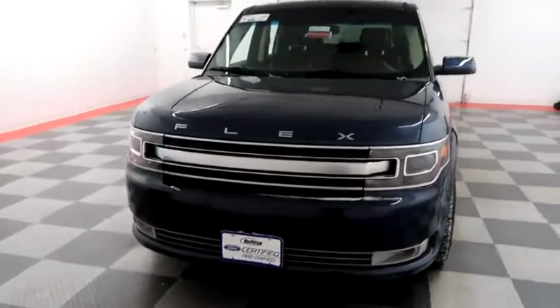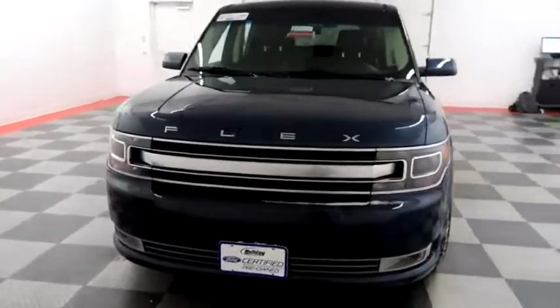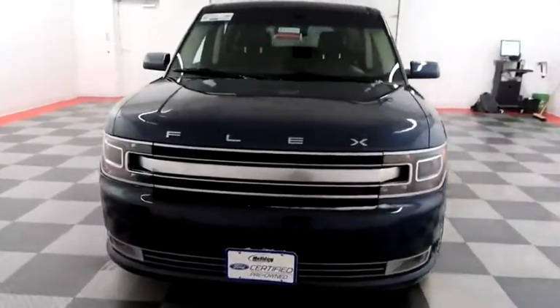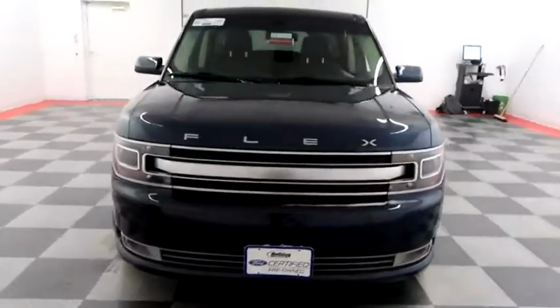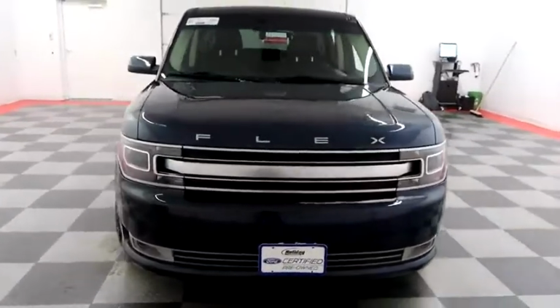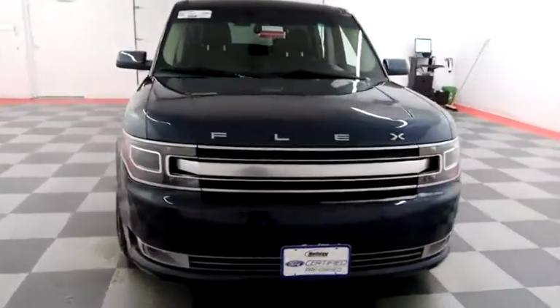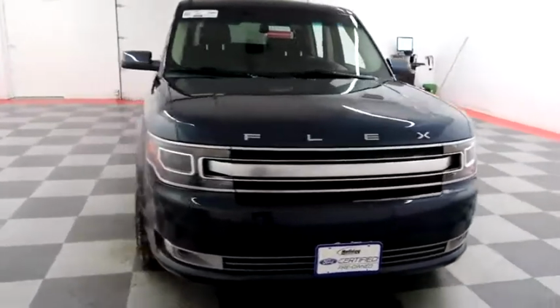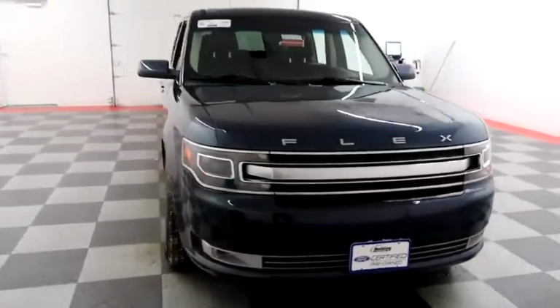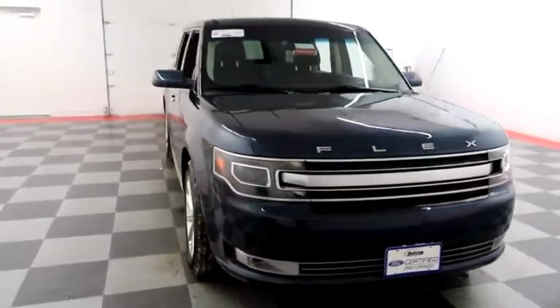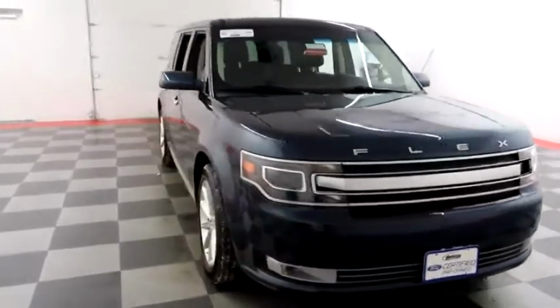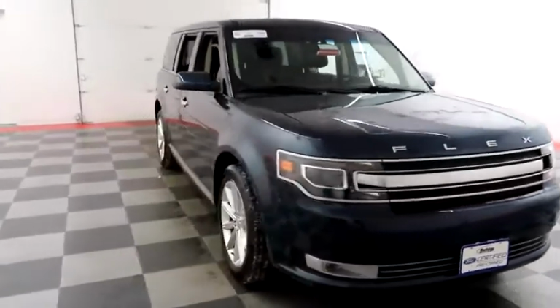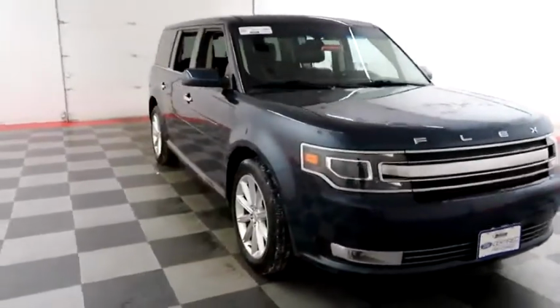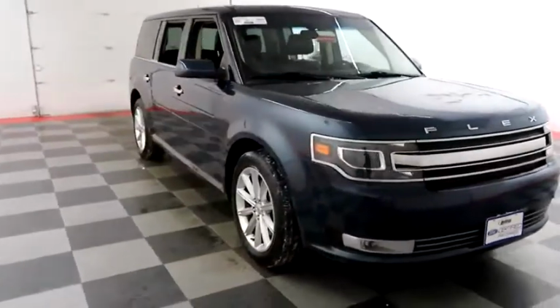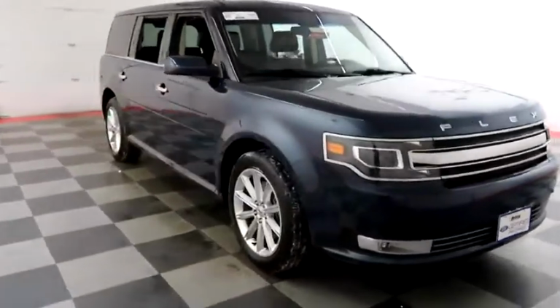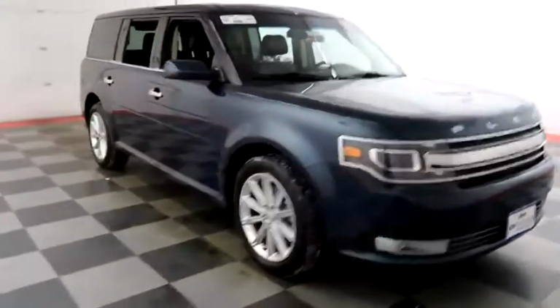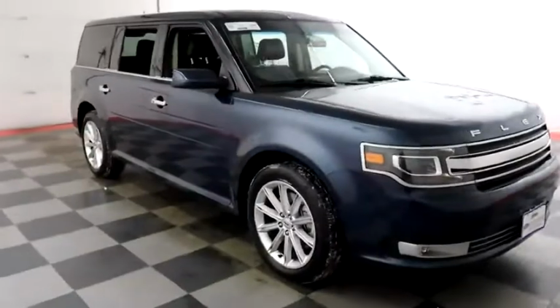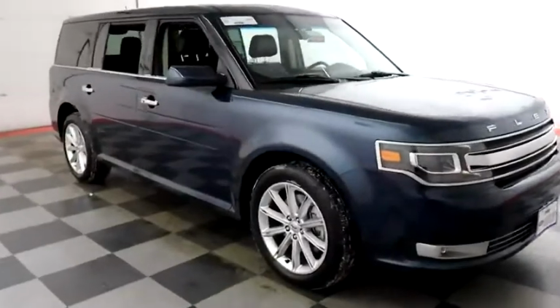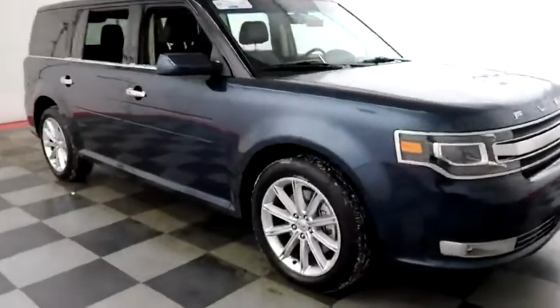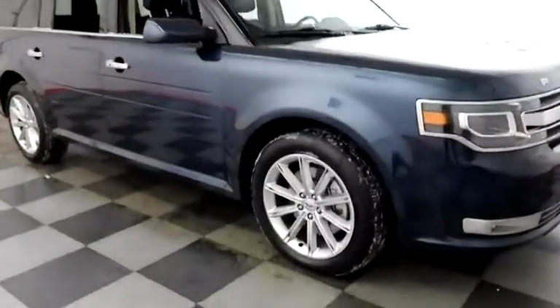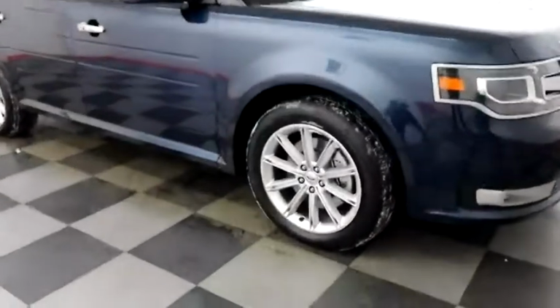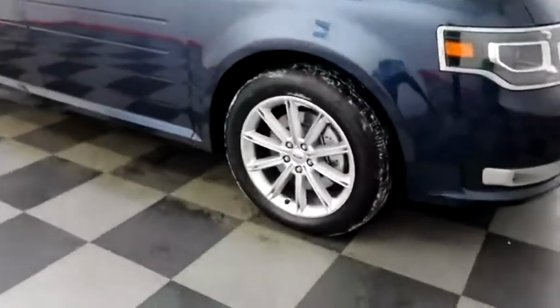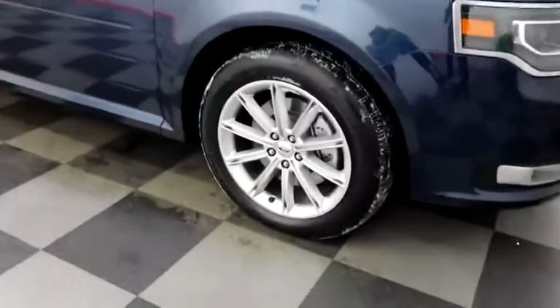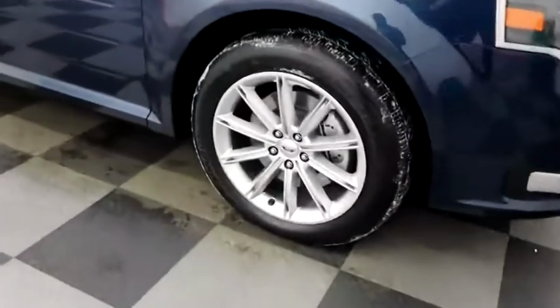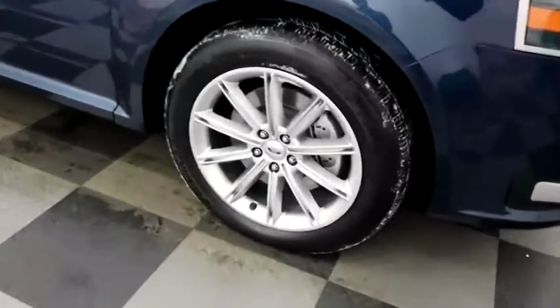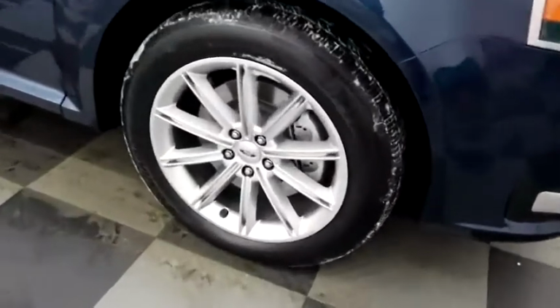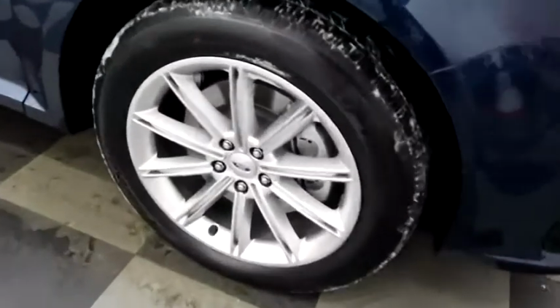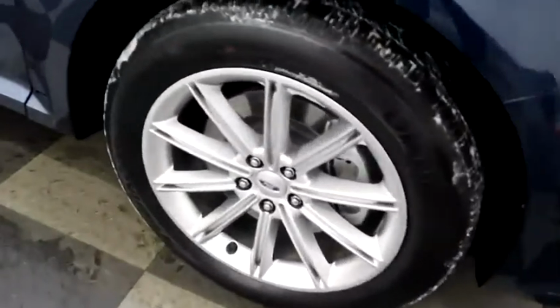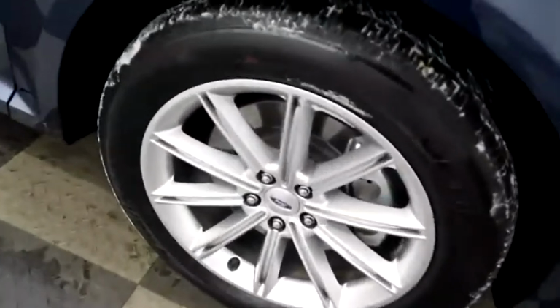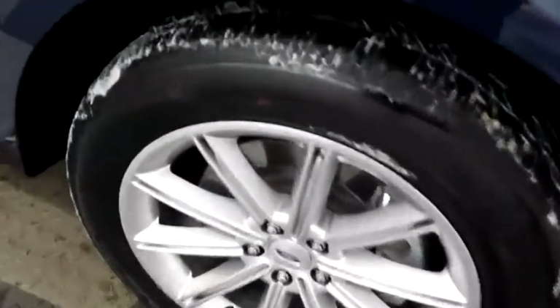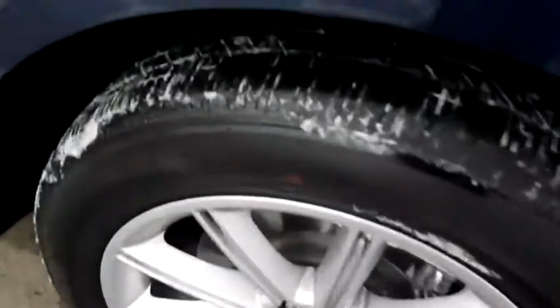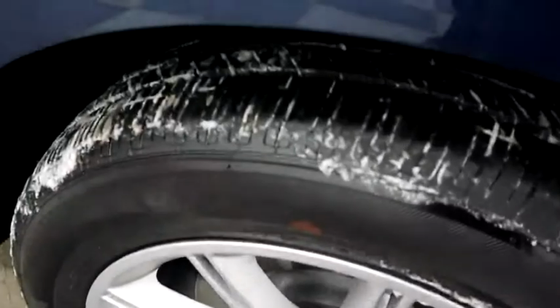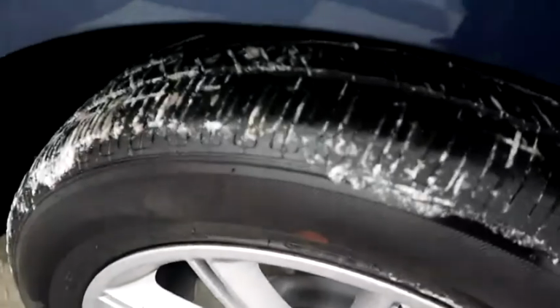Starting right away up front you have factory fog lamps. Looking down the passenger side, you have alloy wheels wrapped with Hankook Optimo tires.